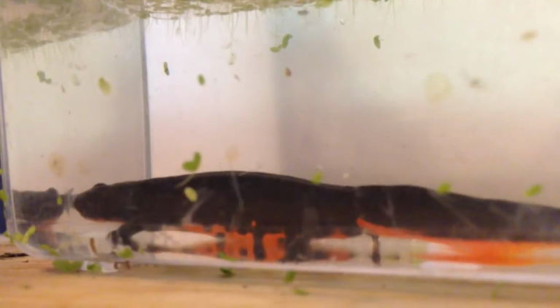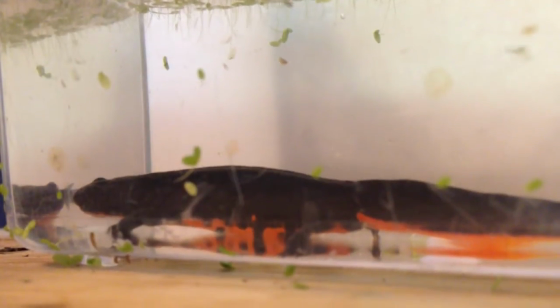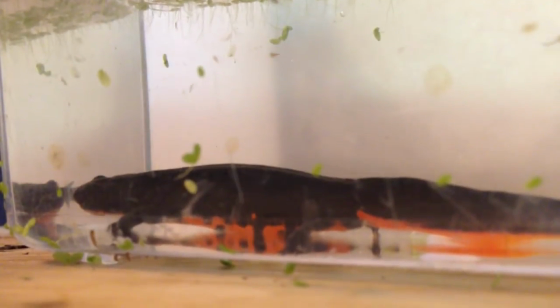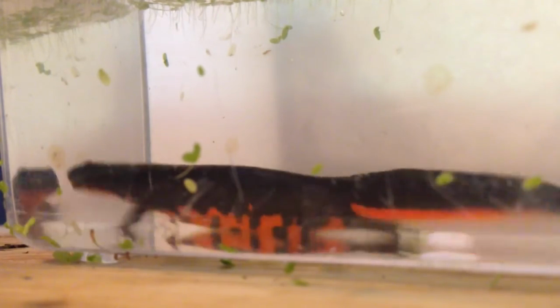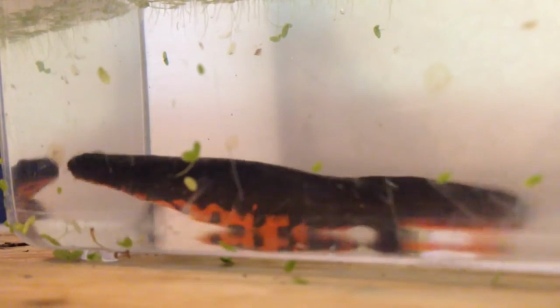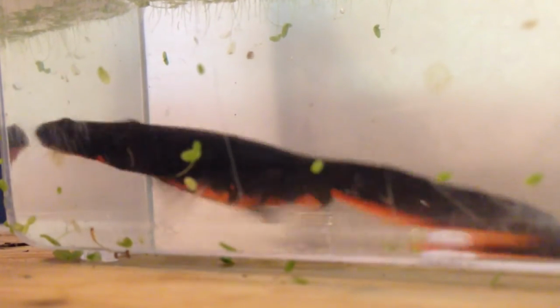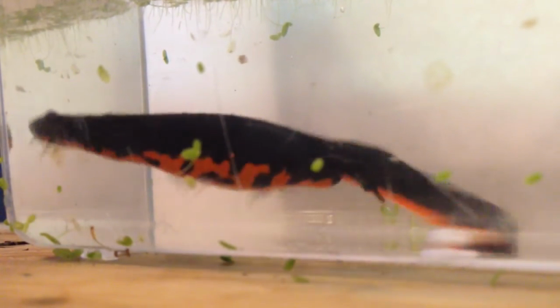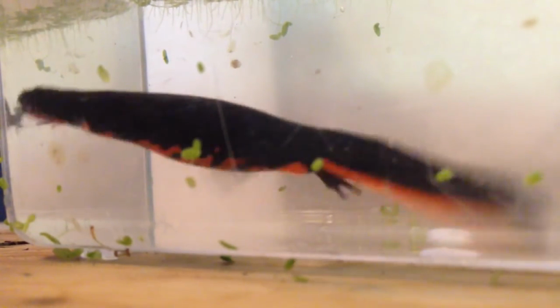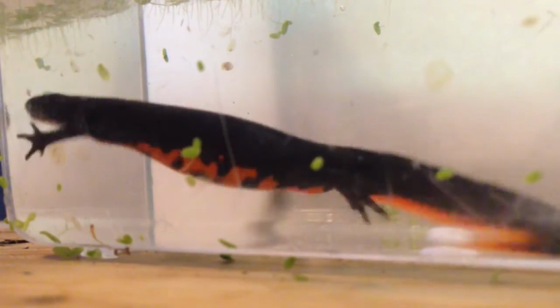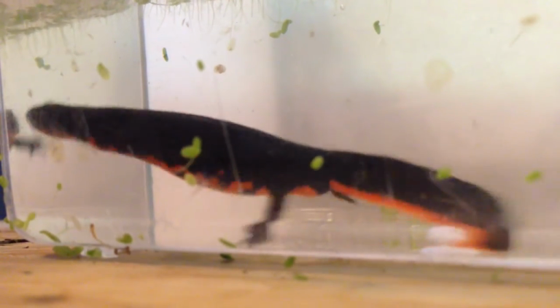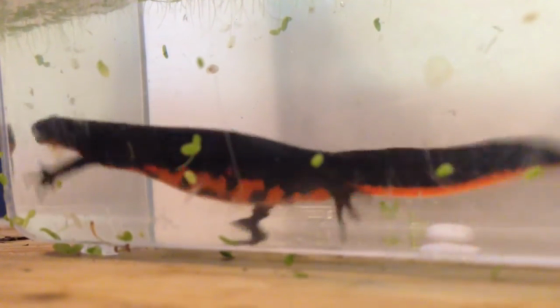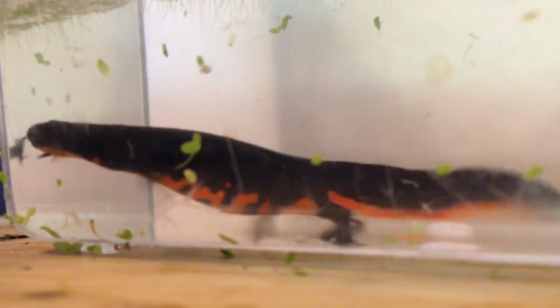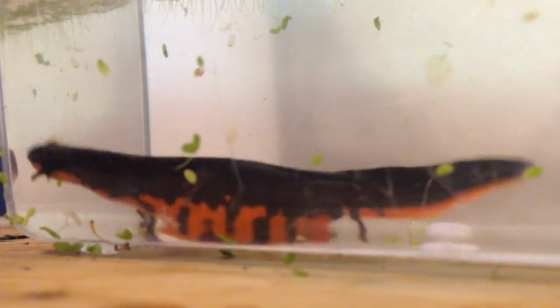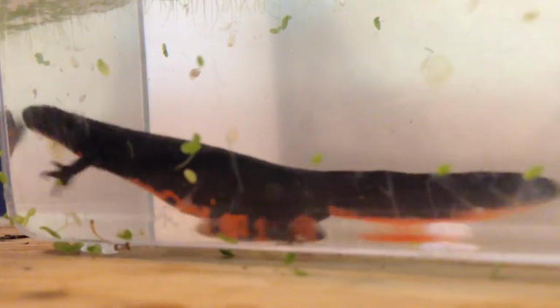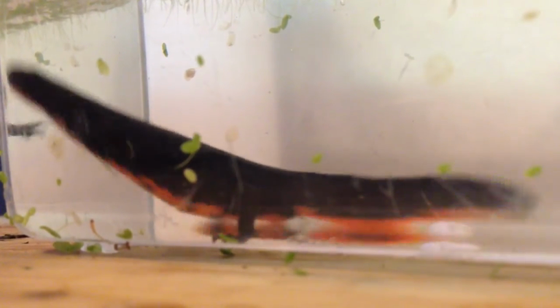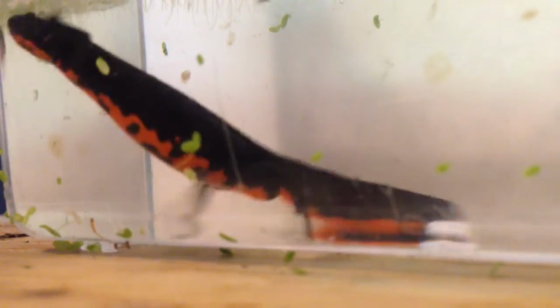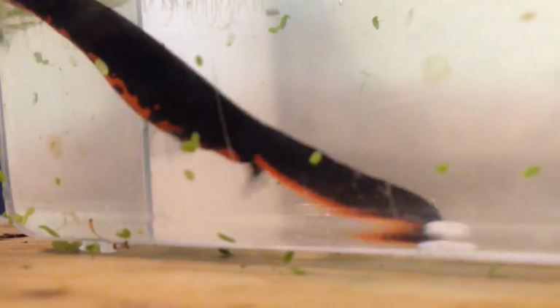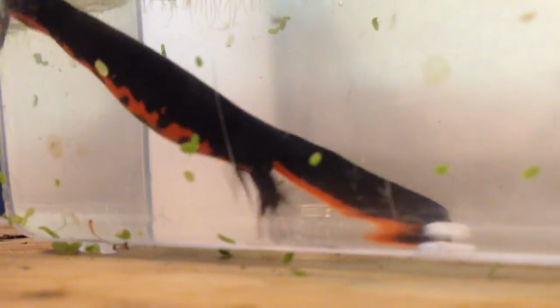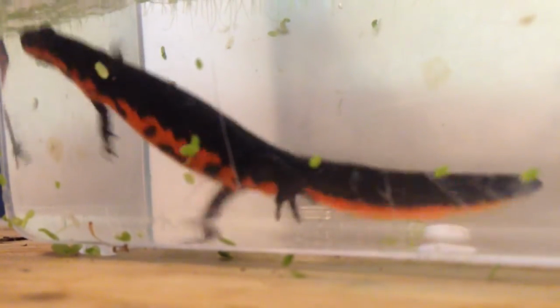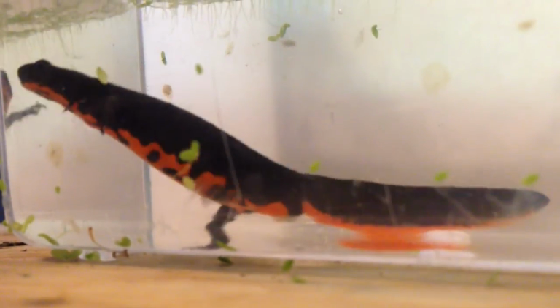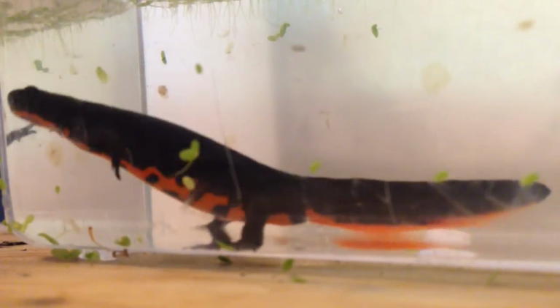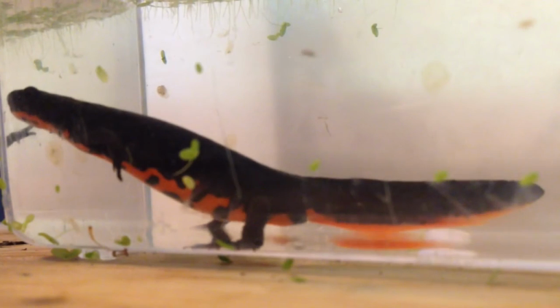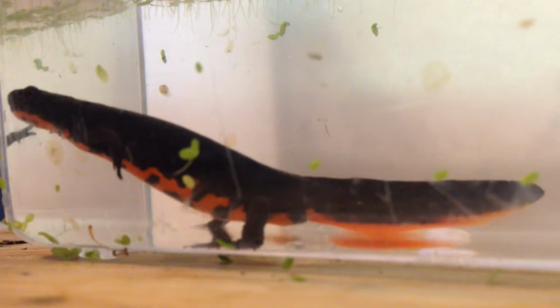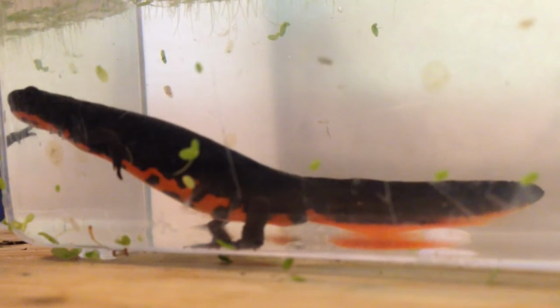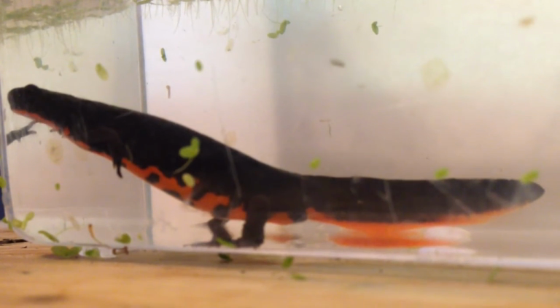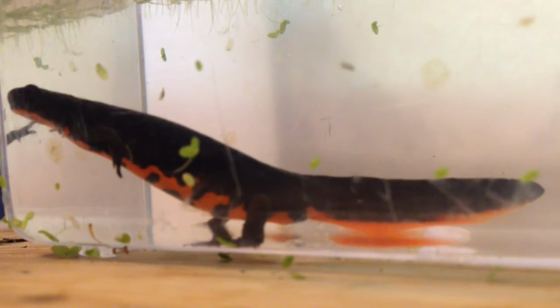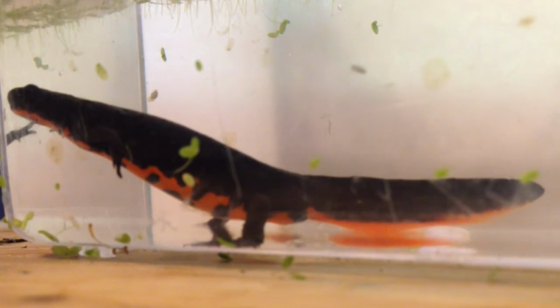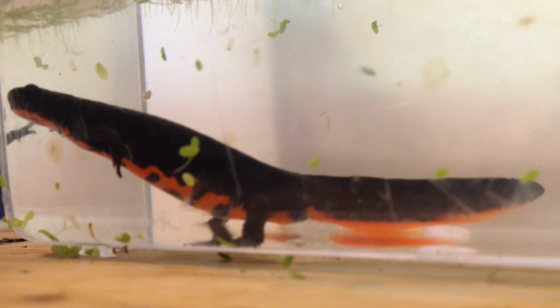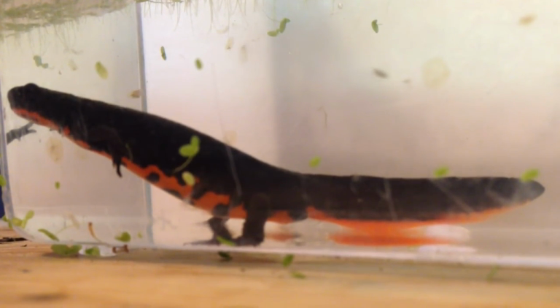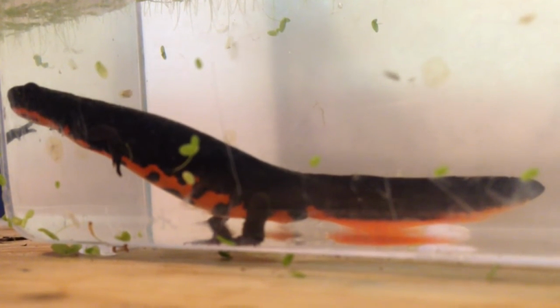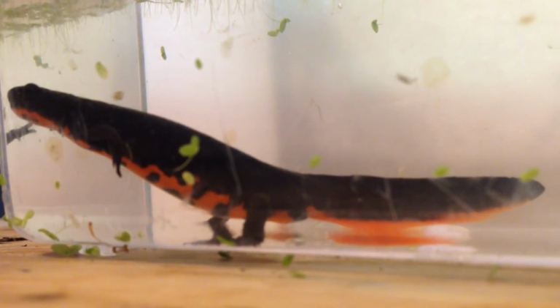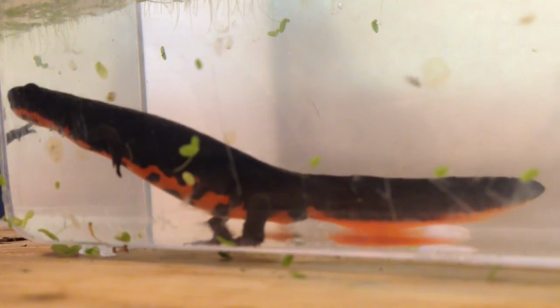Bsal has the most risk of becoming established in the Pacific Northwest and the Southeast of the United States. If you'd like to learn more about Bsal, click the links in the description.